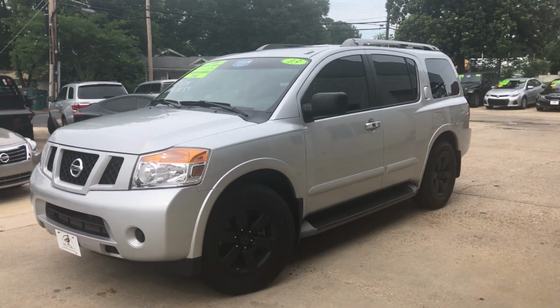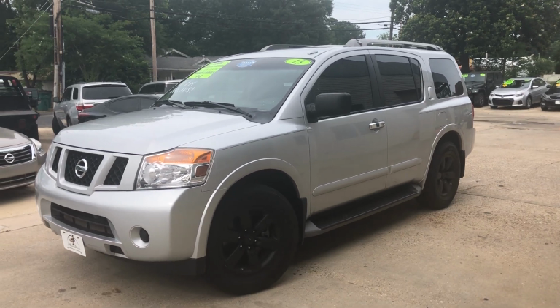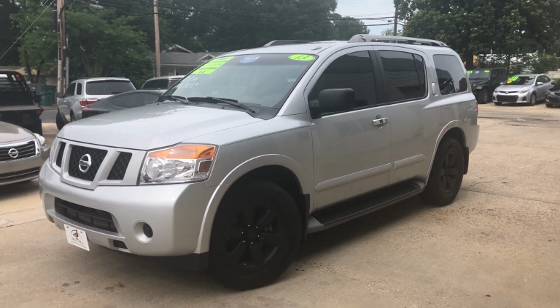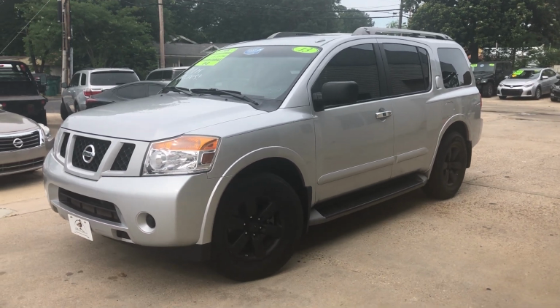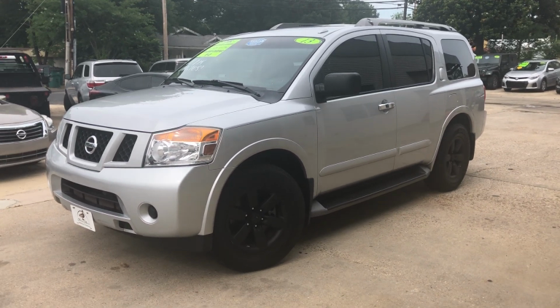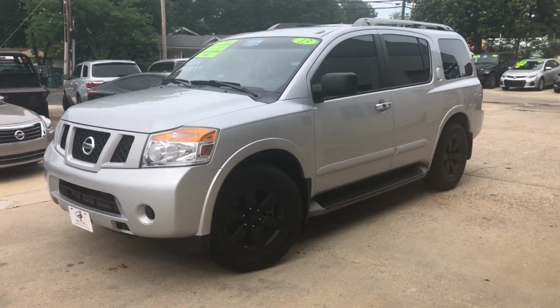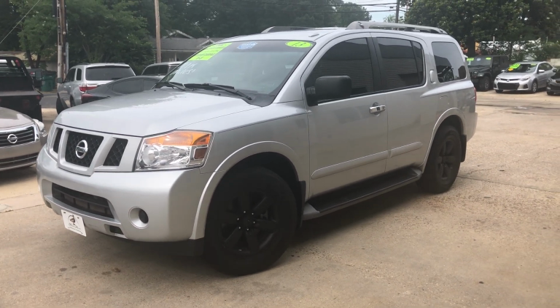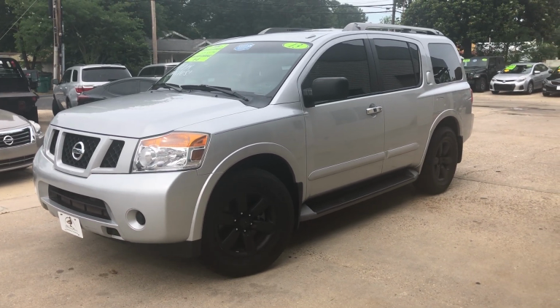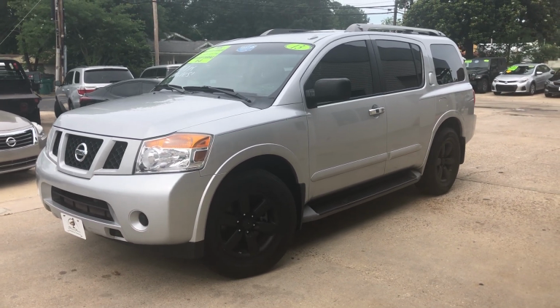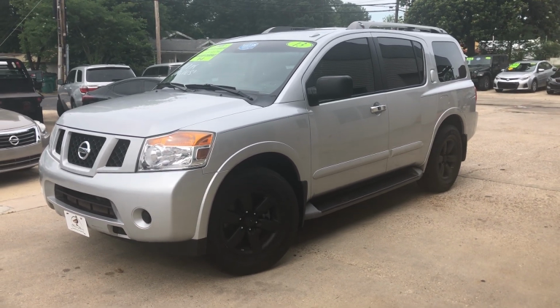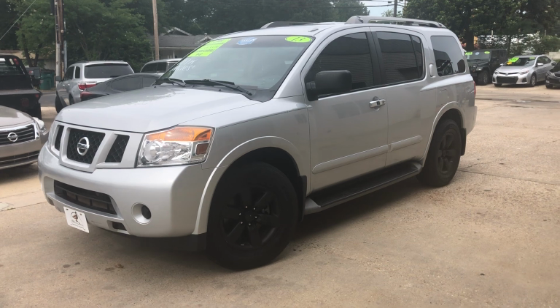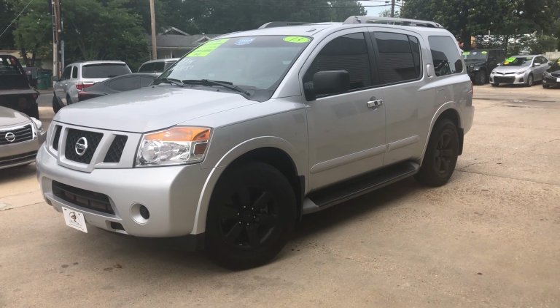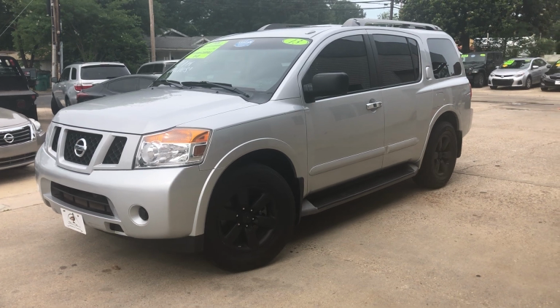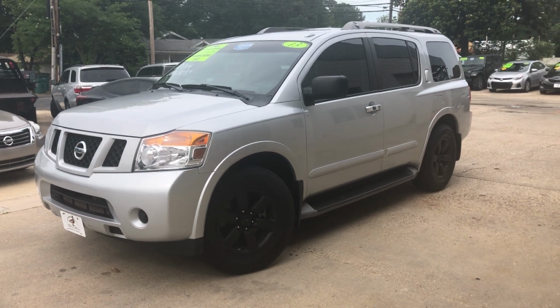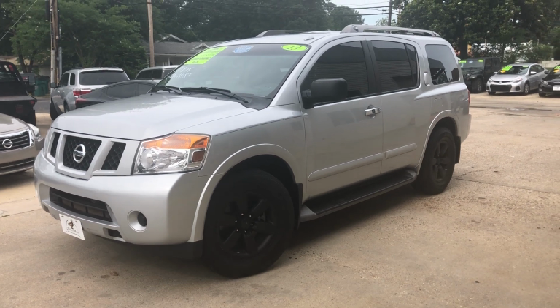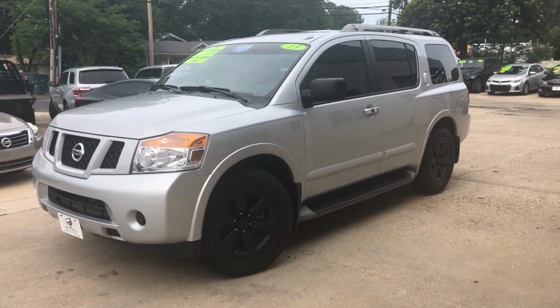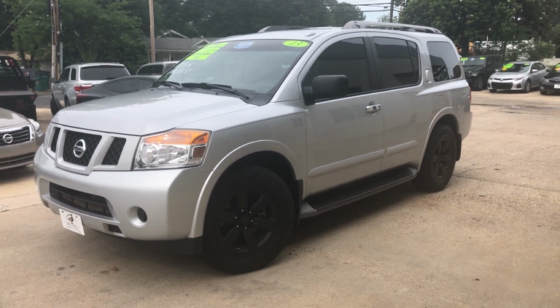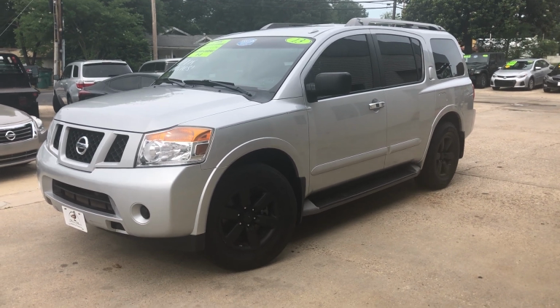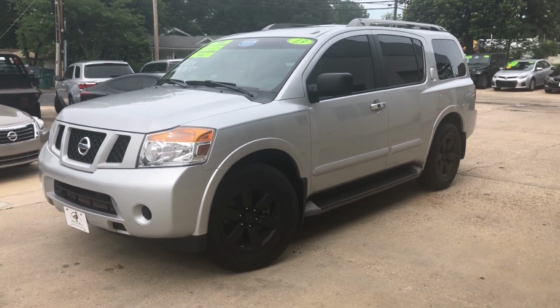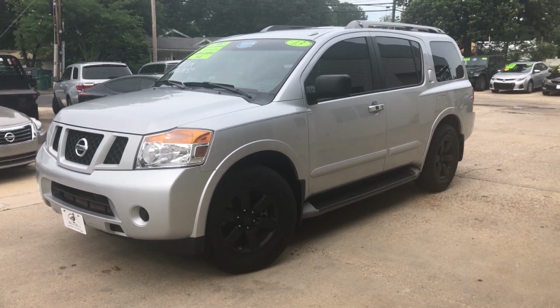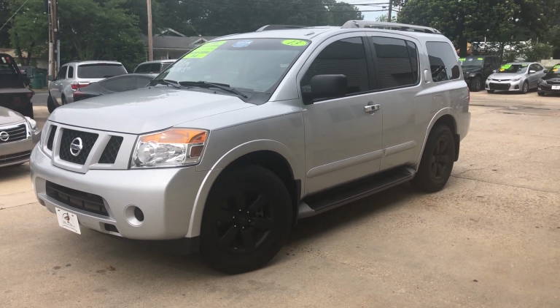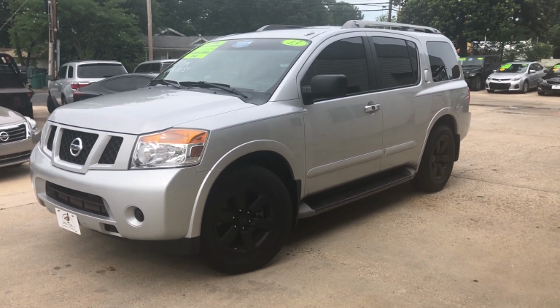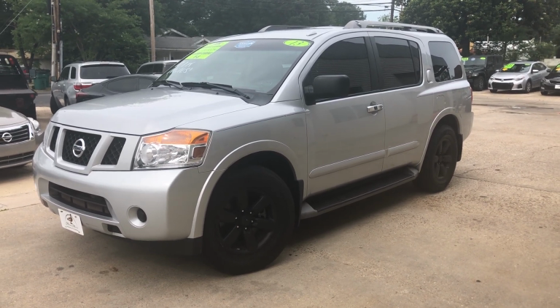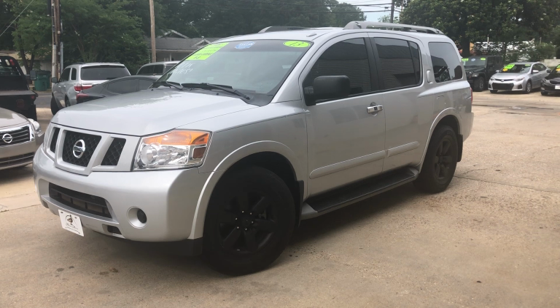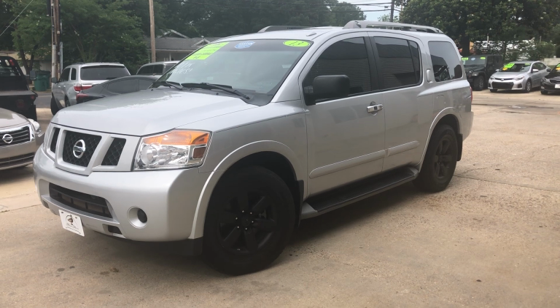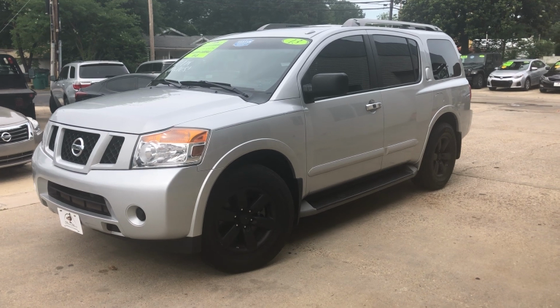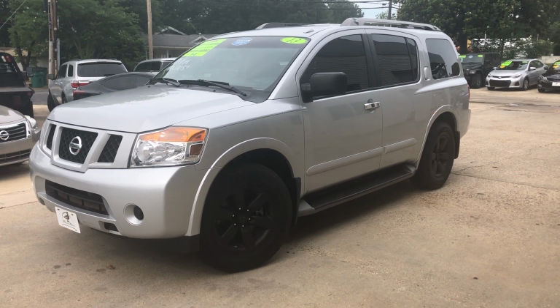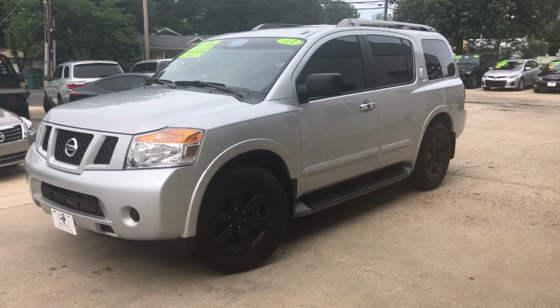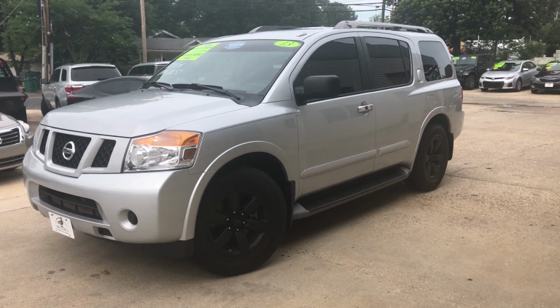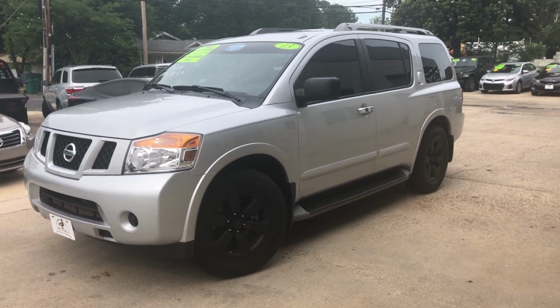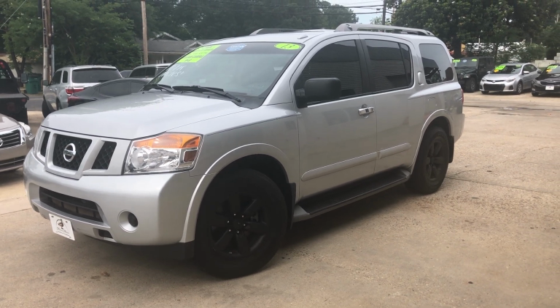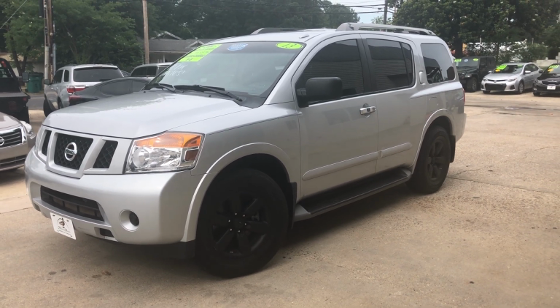It's Clay here at Mallard Motors. We're gonna take a look at a new addition to the lot, but first, don't forget about our $100 credit challenge — if we can't get your credit approved for a new vehicle, we'll give you $100 in cash.